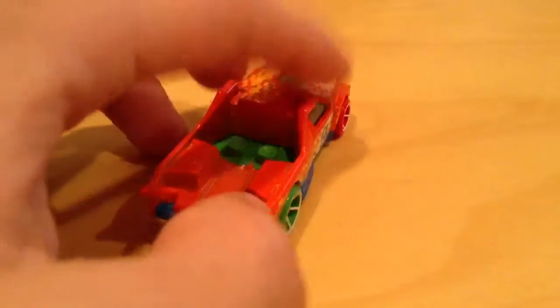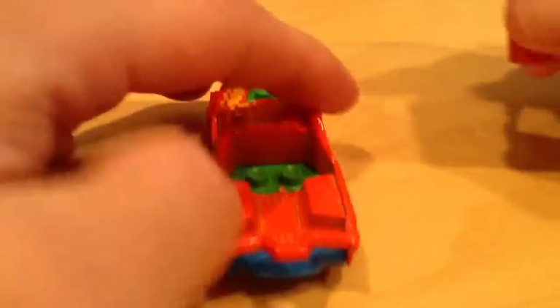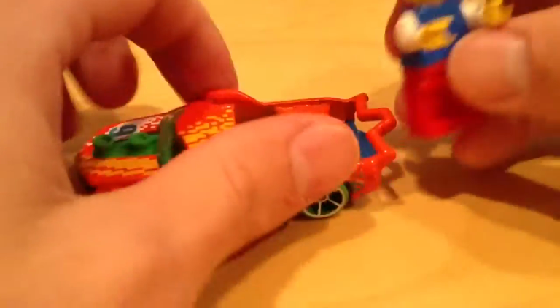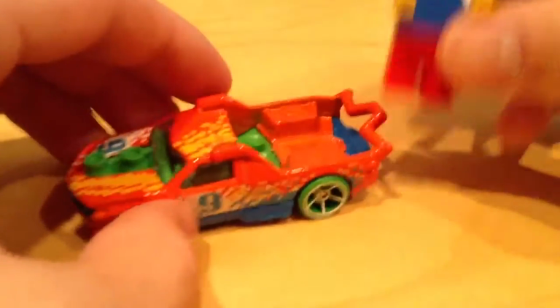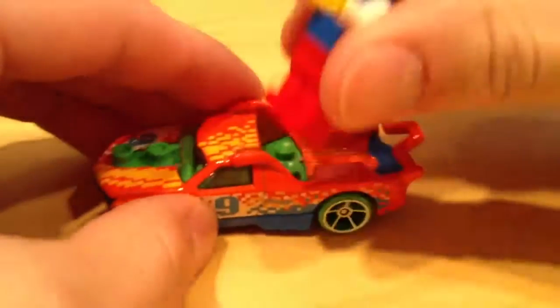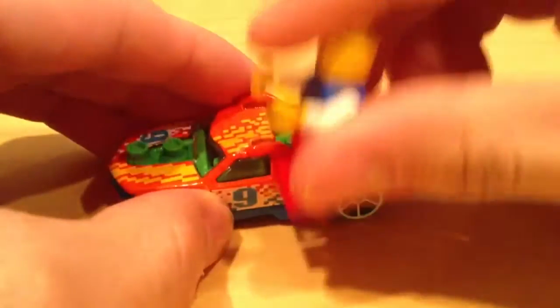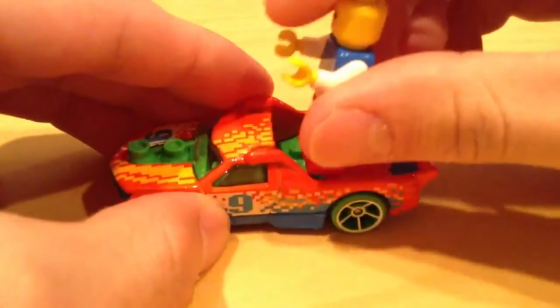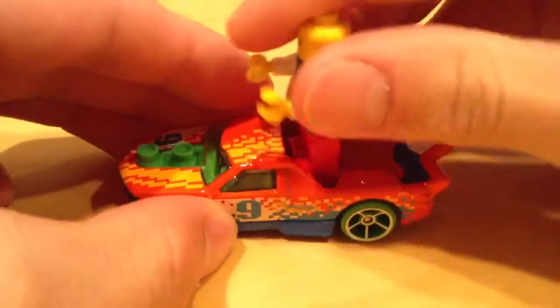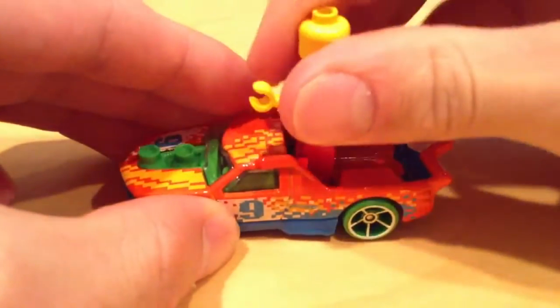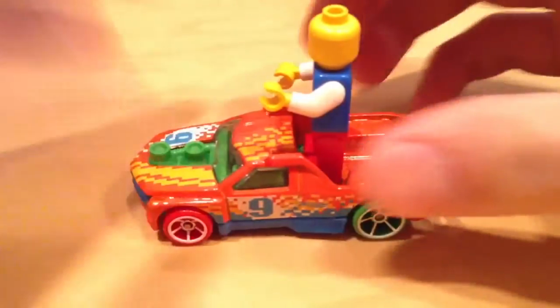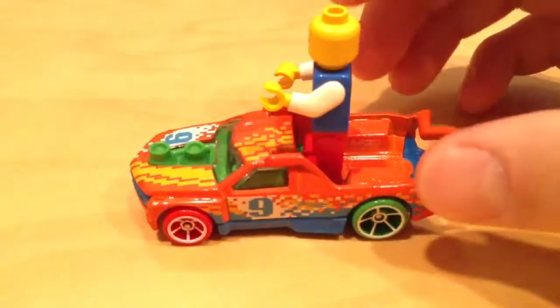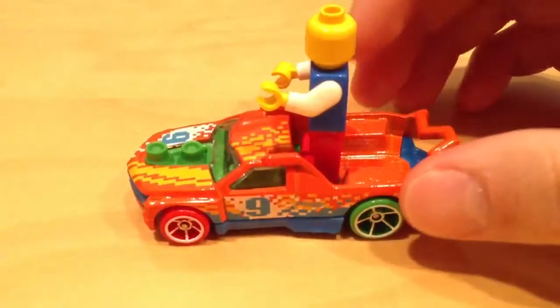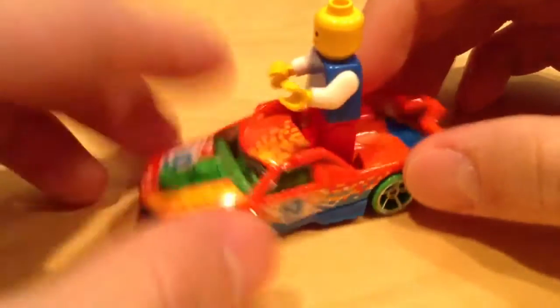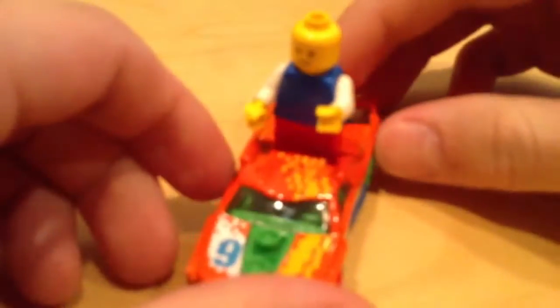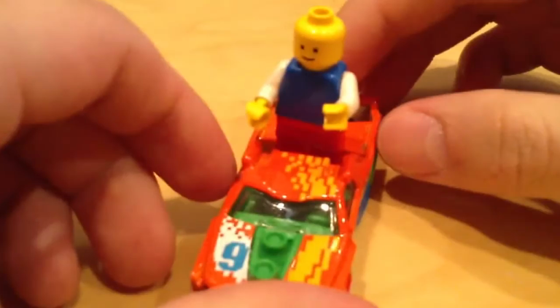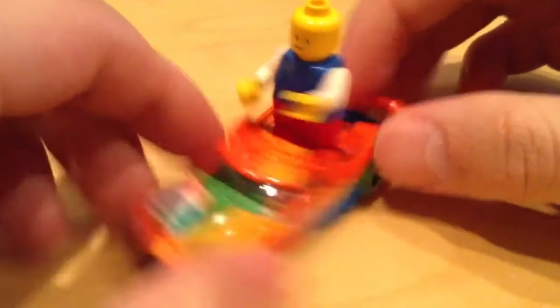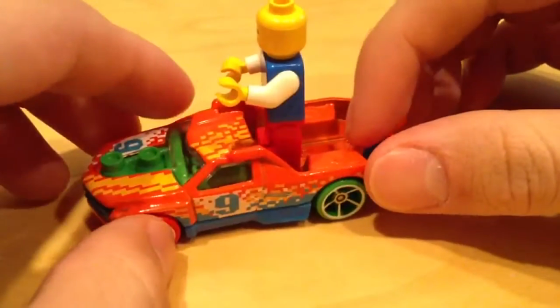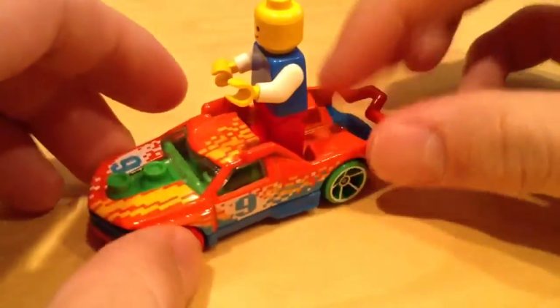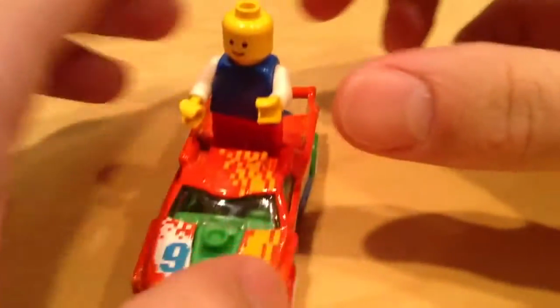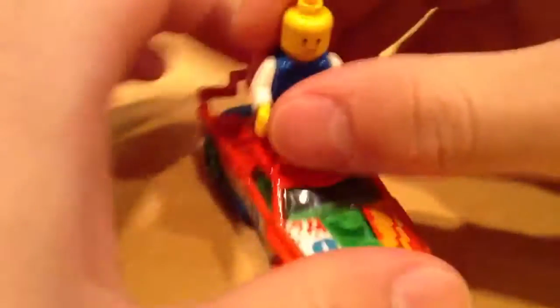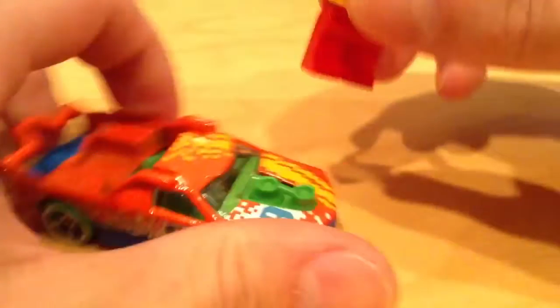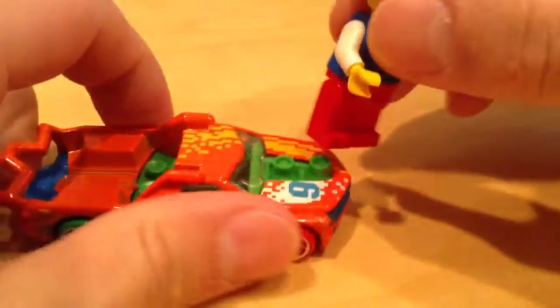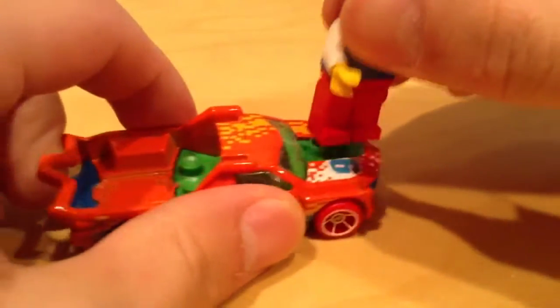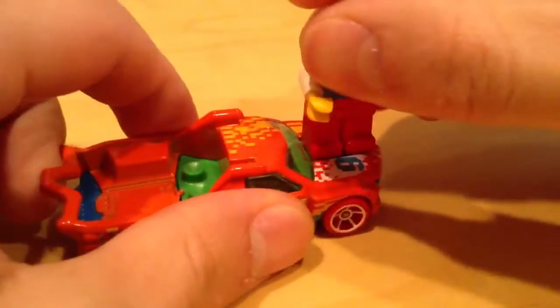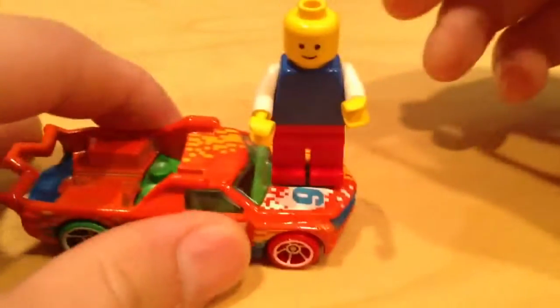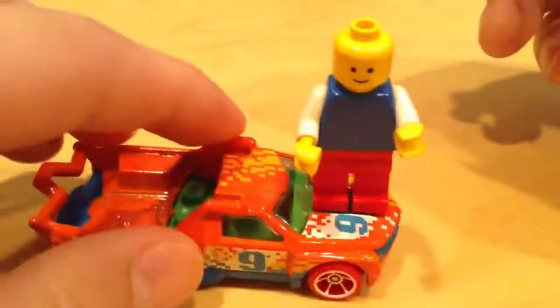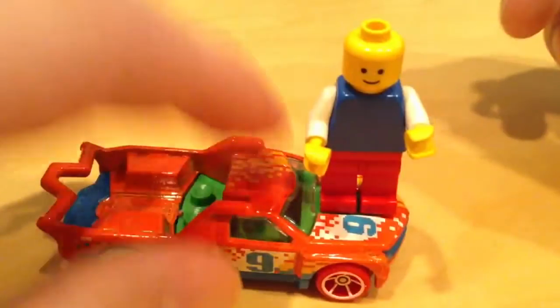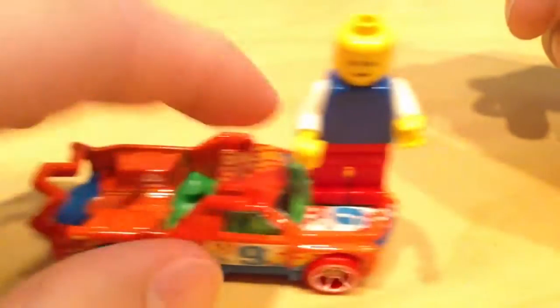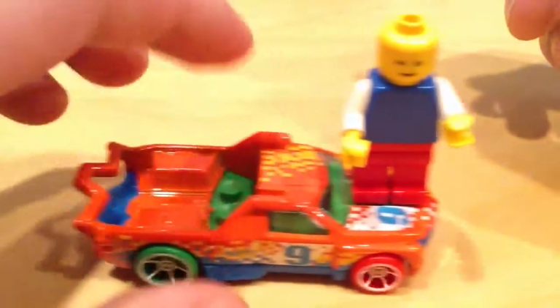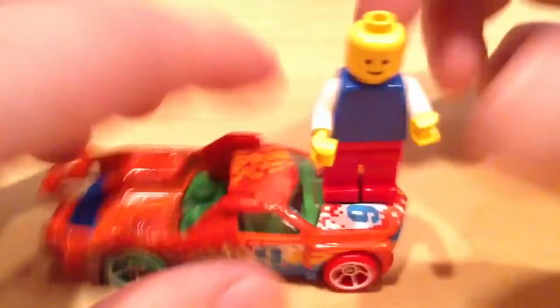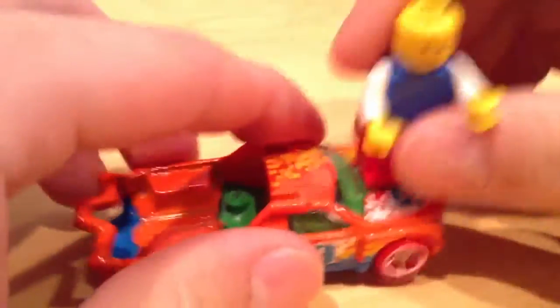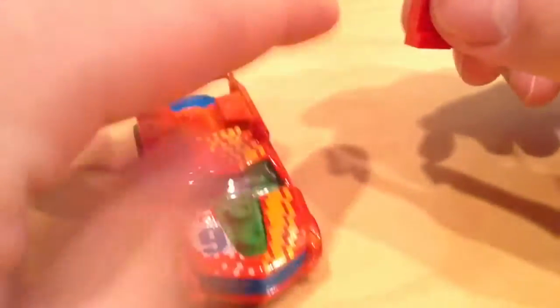Anyways, let's see how this works. So I can put him here — fits in there really well. Let's put him on the engine — yep, works good.